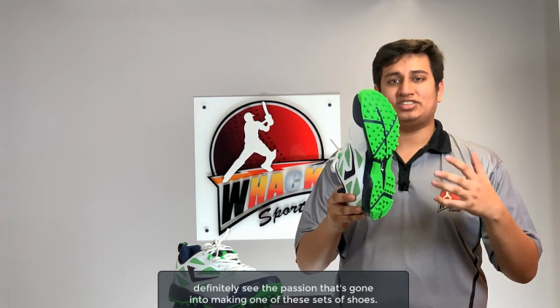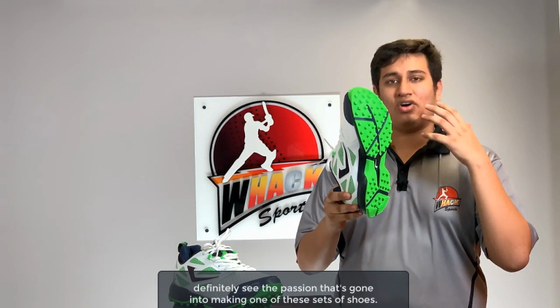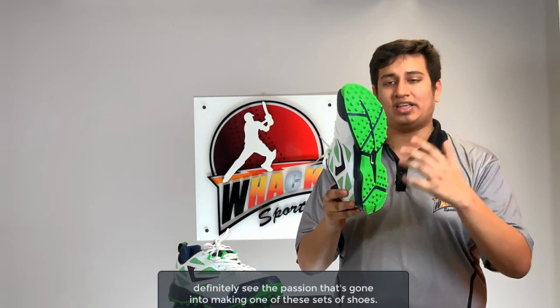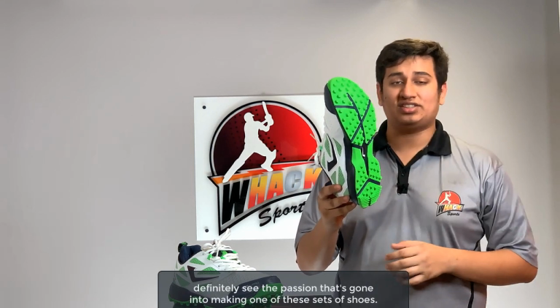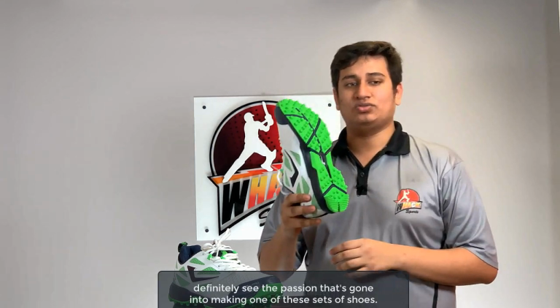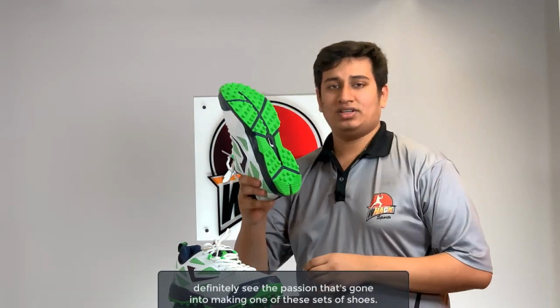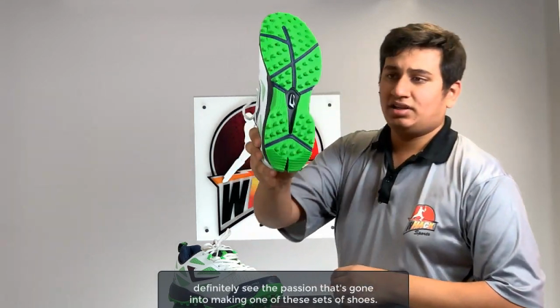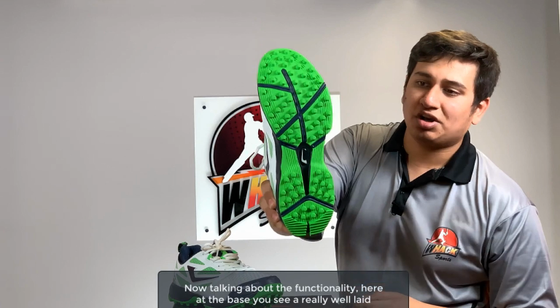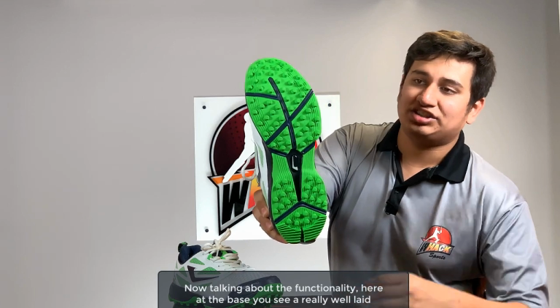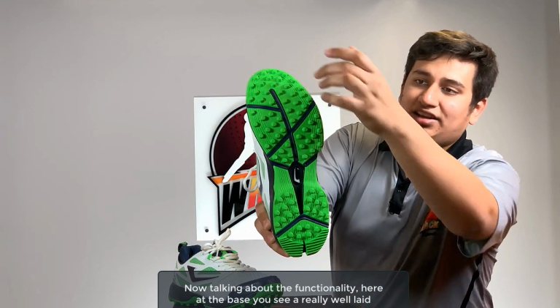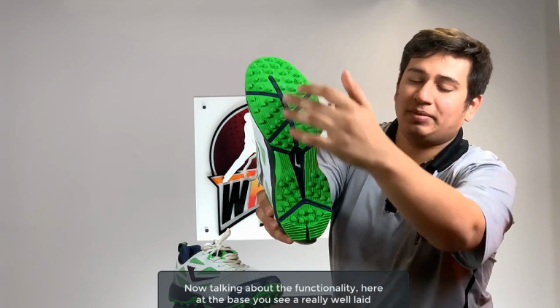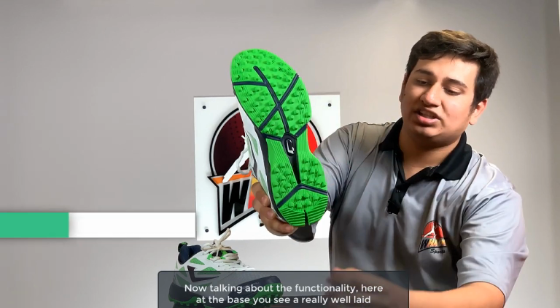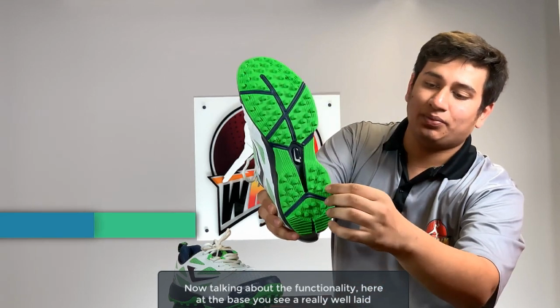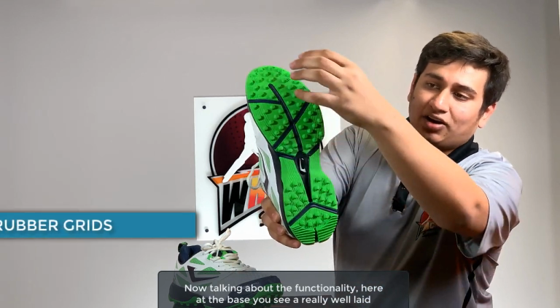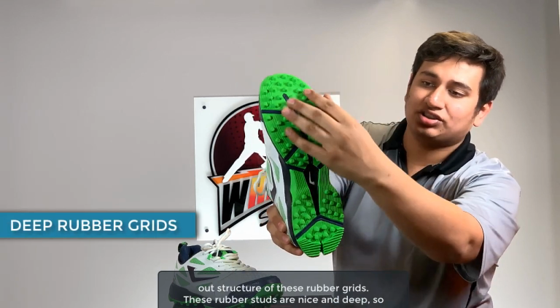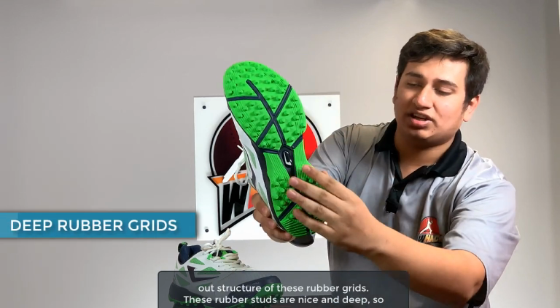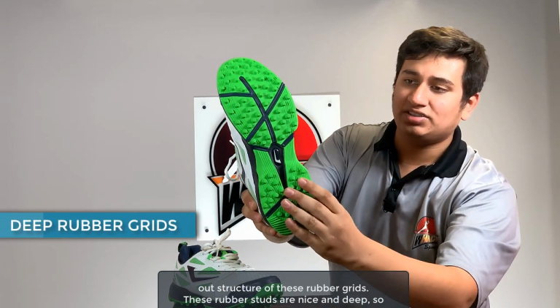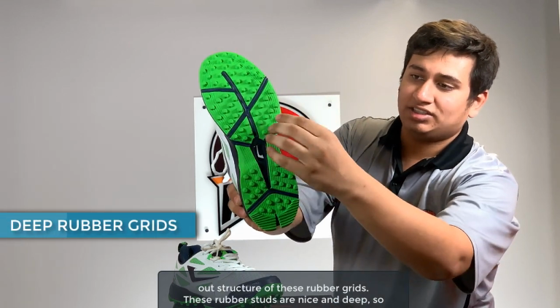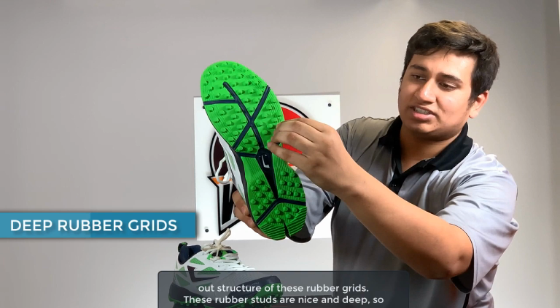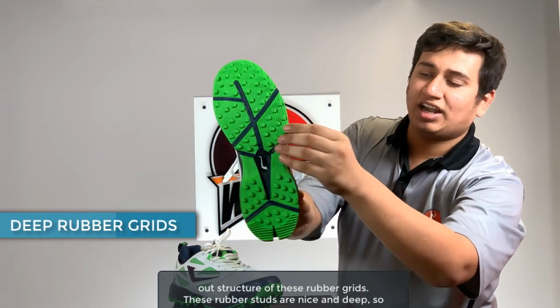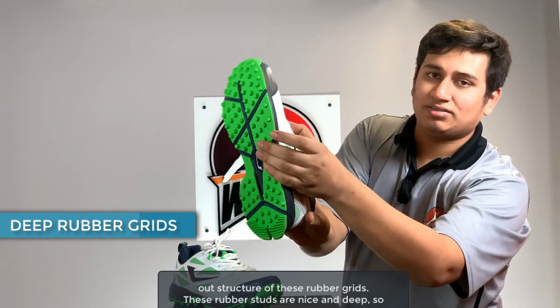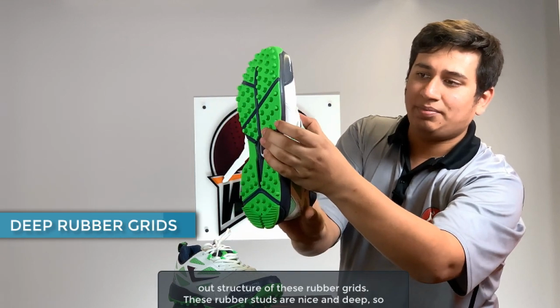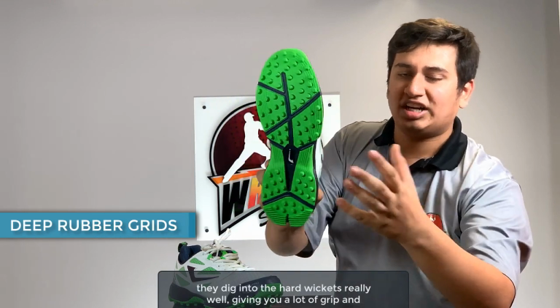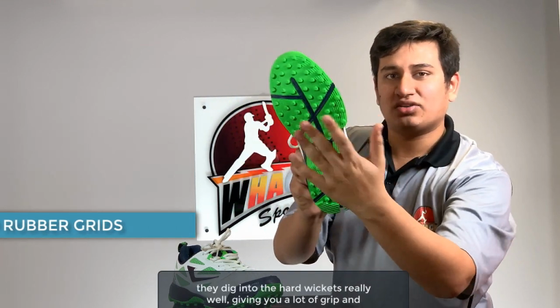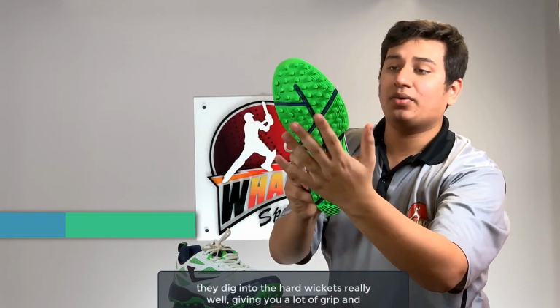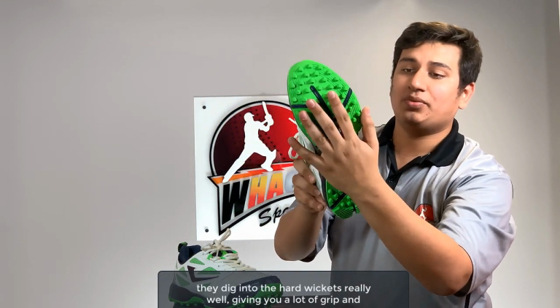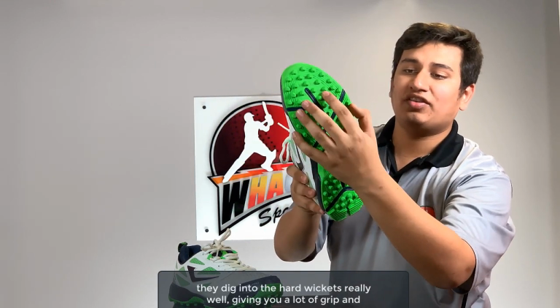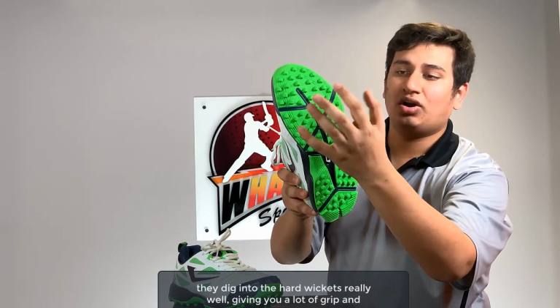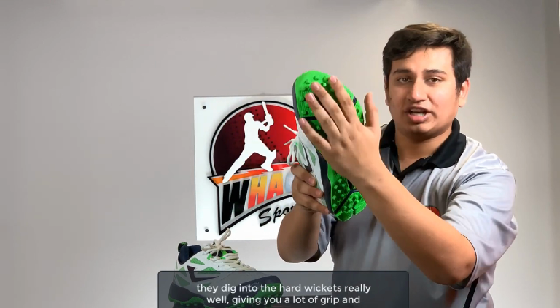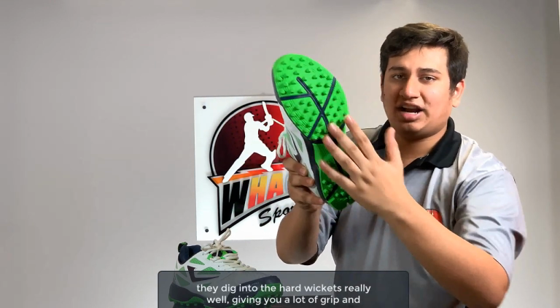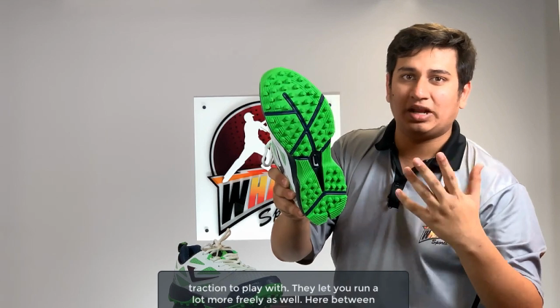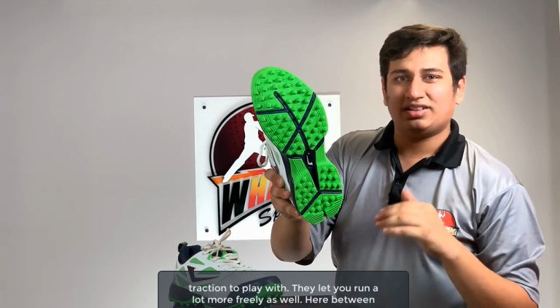You can definitely see the passion that's gone into making these shoes. Talking about the functionality, at the base you see a really well laid out structure of rubber grids. These rubber studs are nice and deep so they dig into the hard wicket surface really well, giving you a lot of grip and traction to play with.